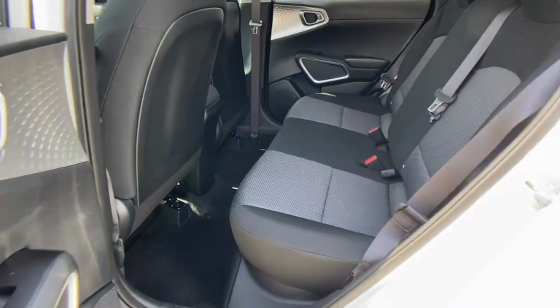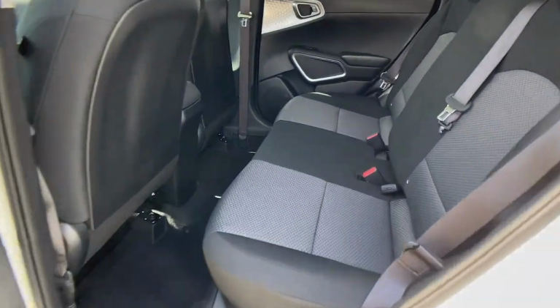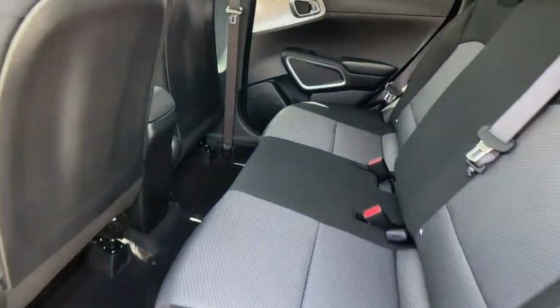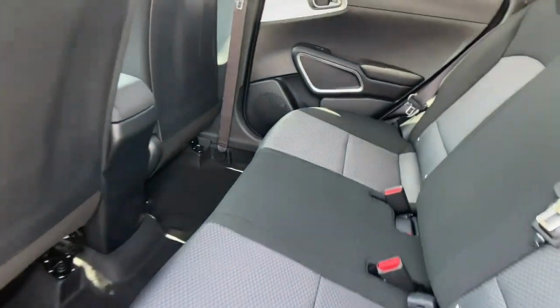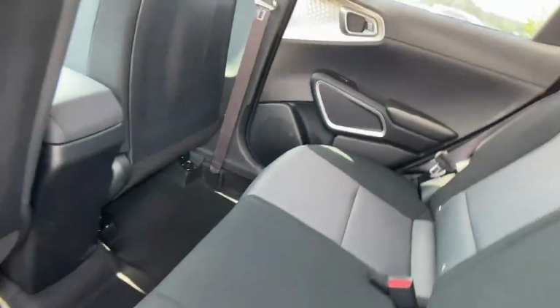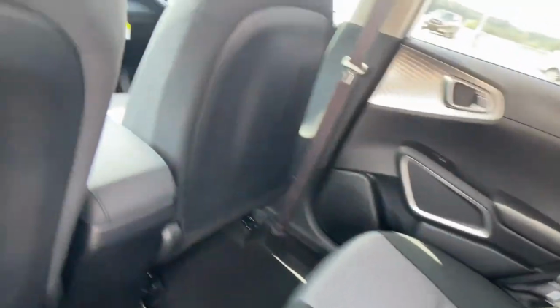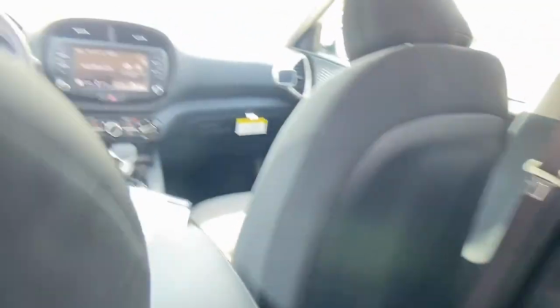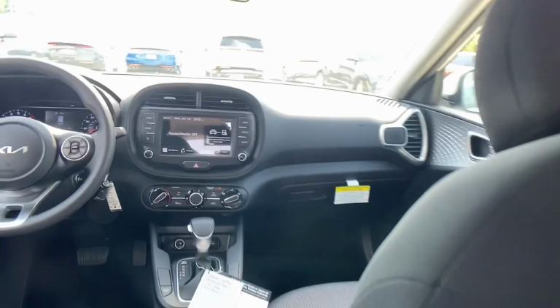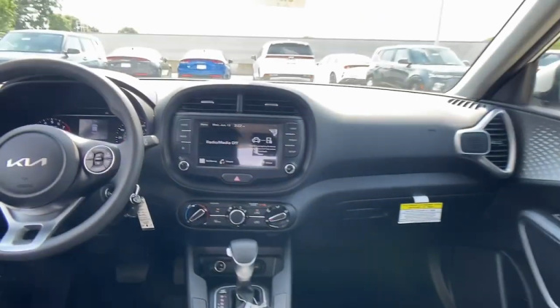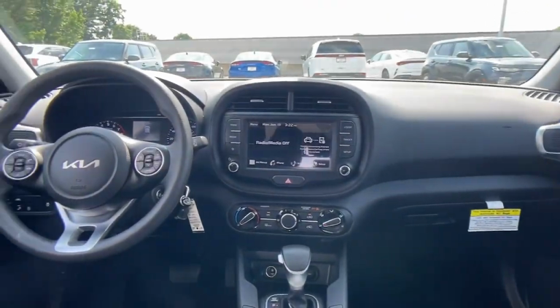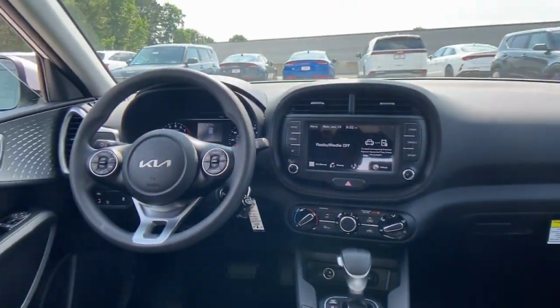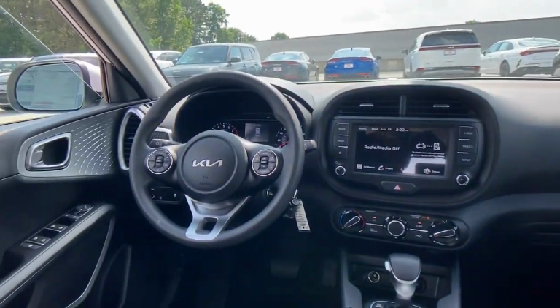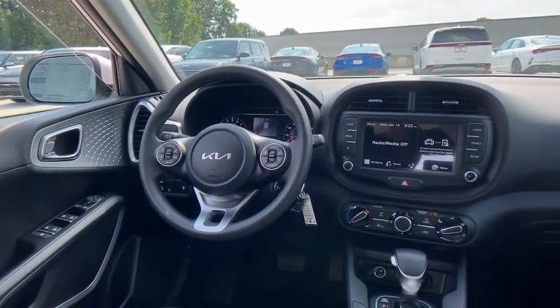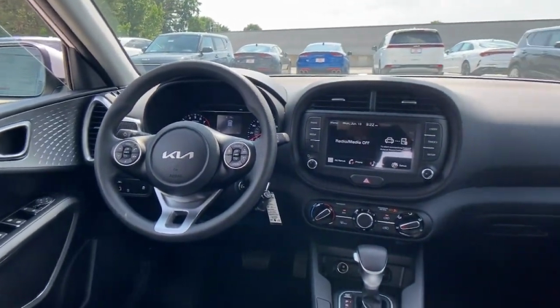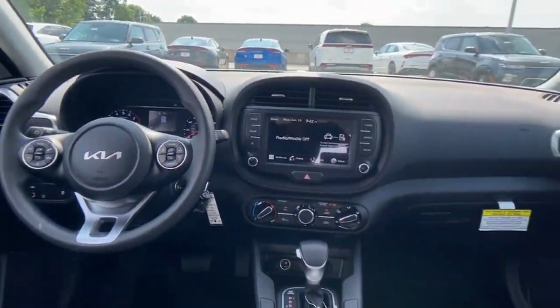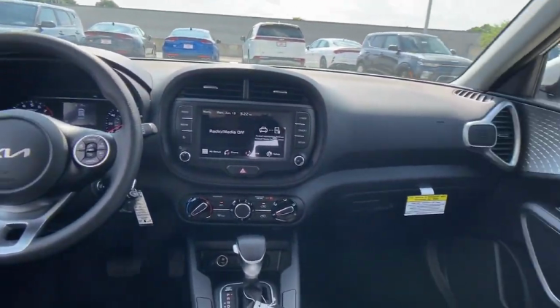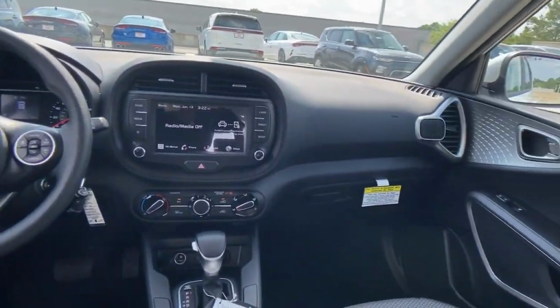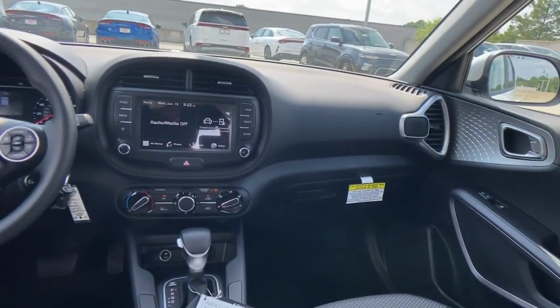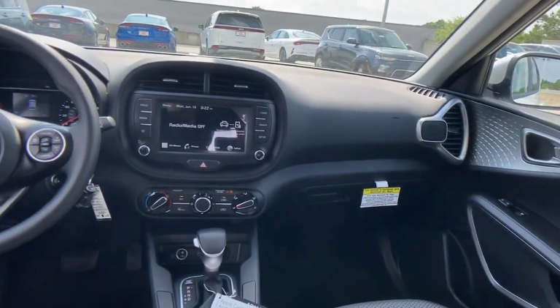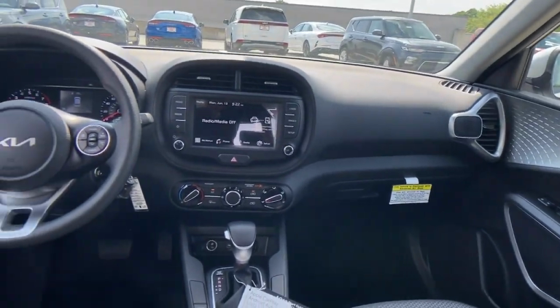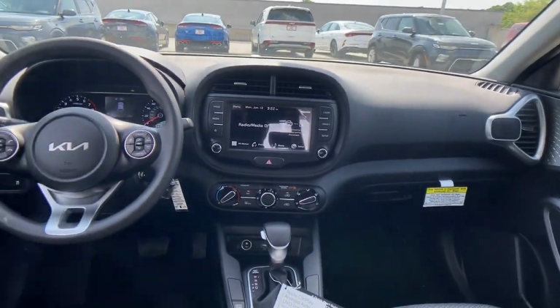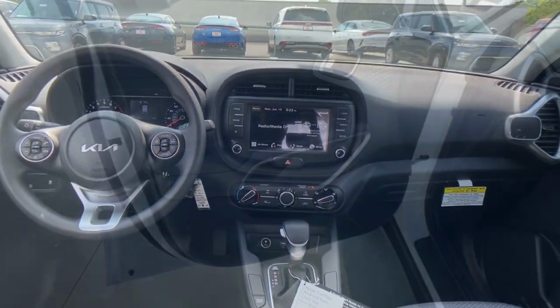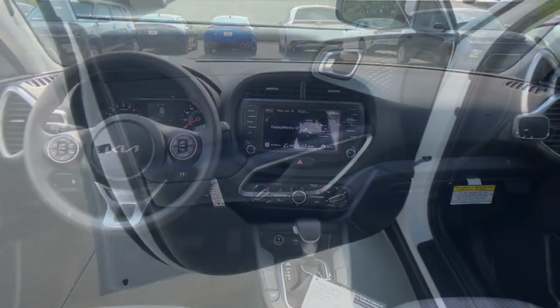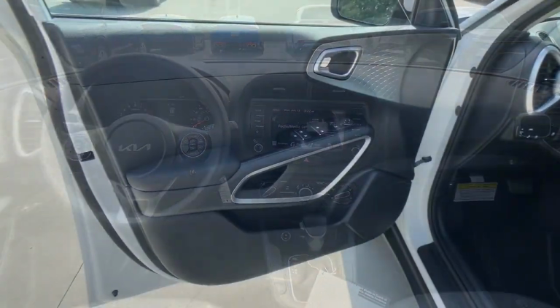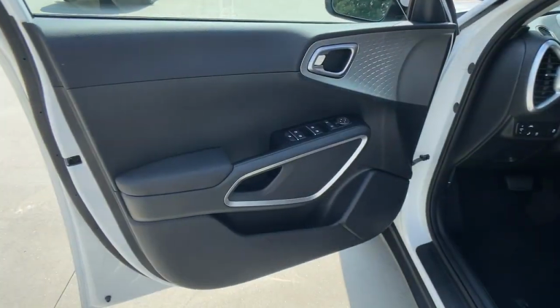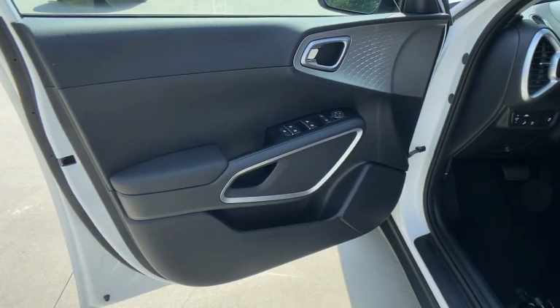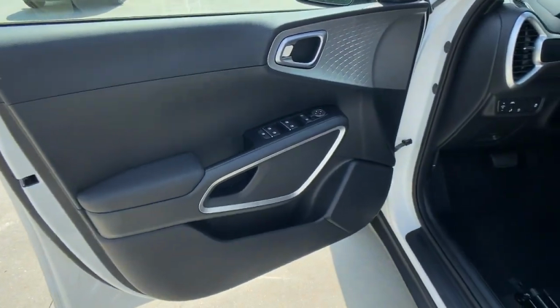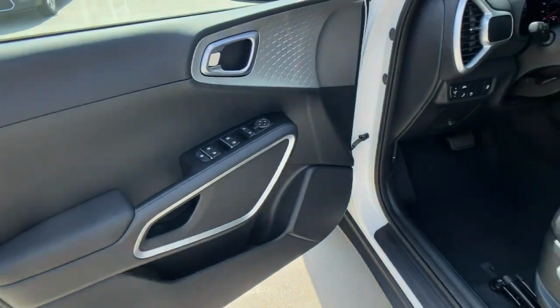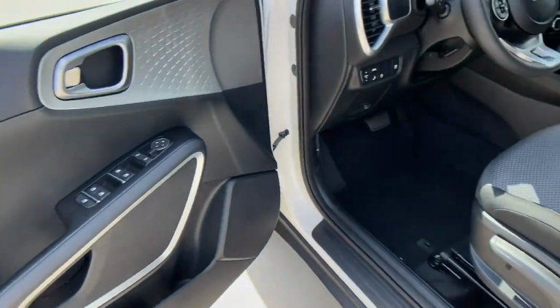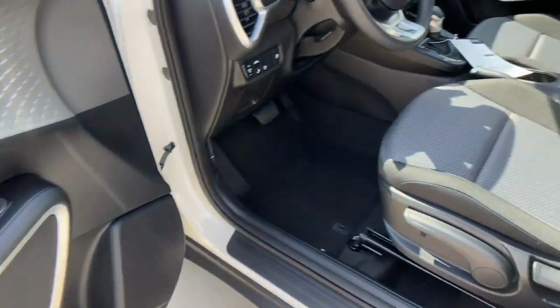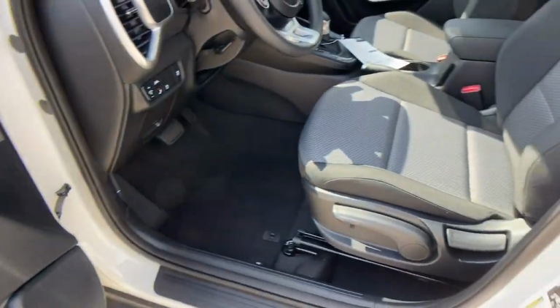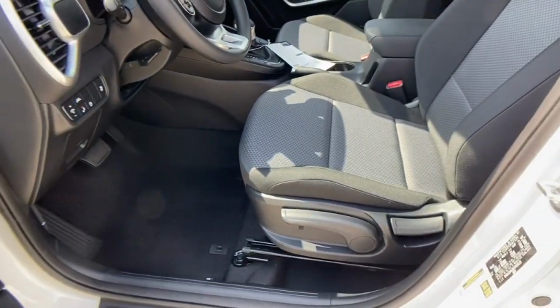stability control, intermittent wipers, floor mats, tire pressure monitoring system, trip computer, four wheel ABS.